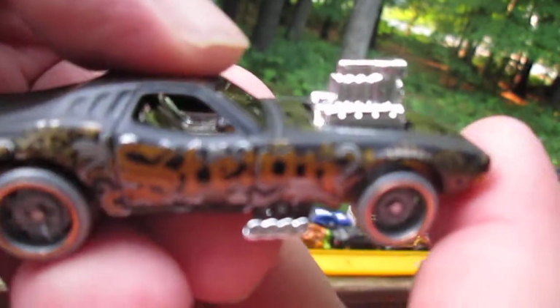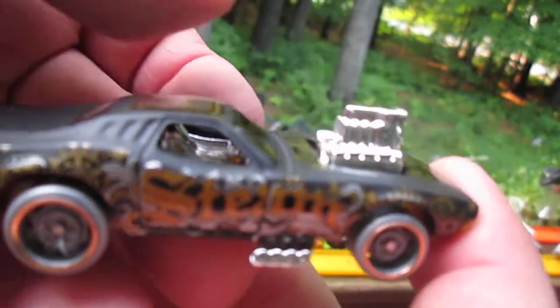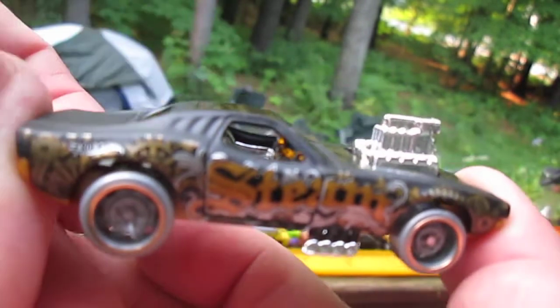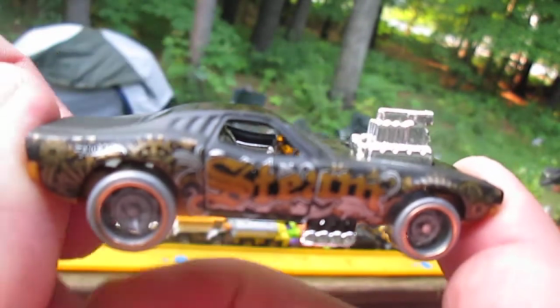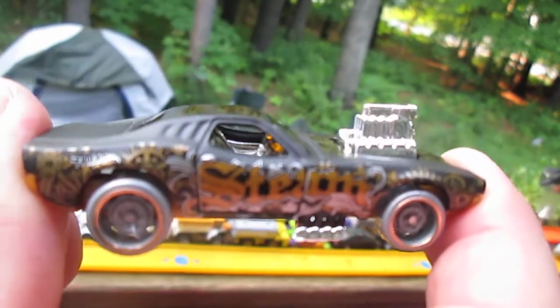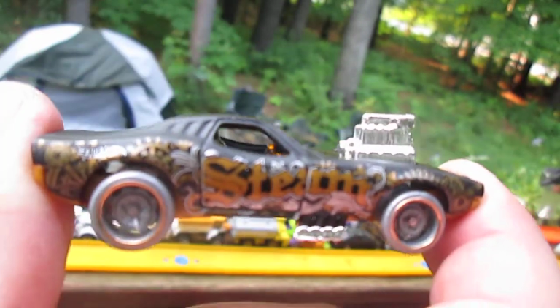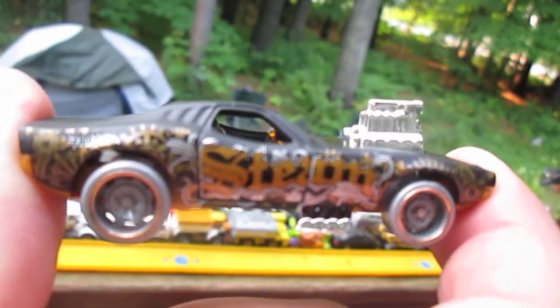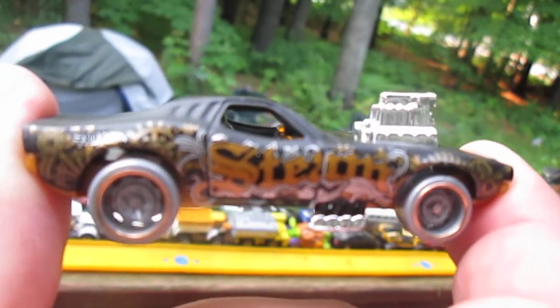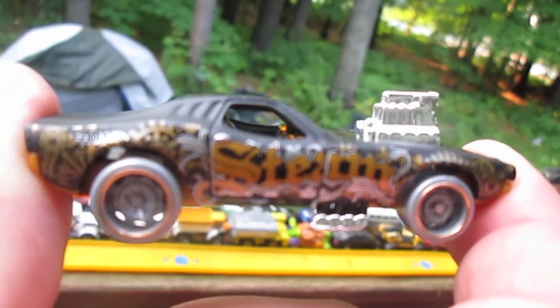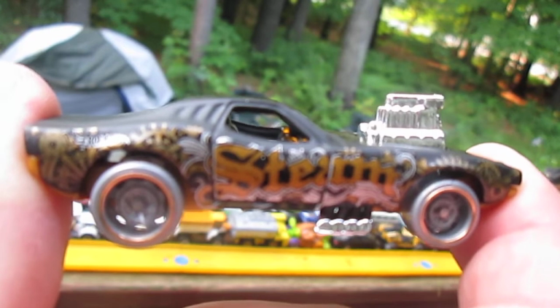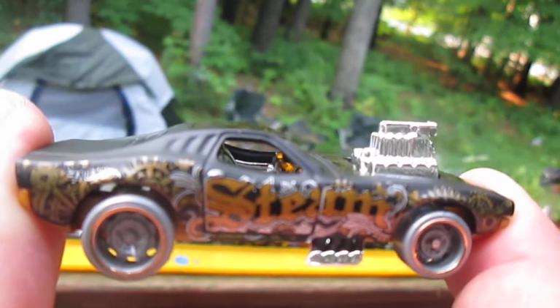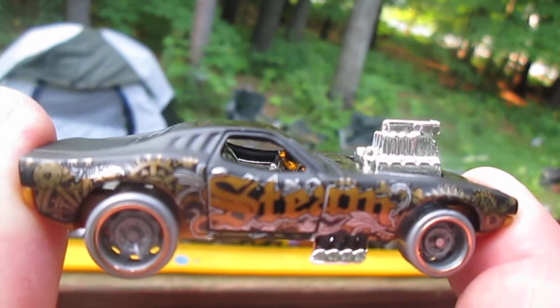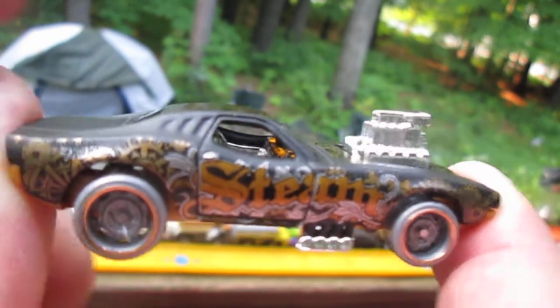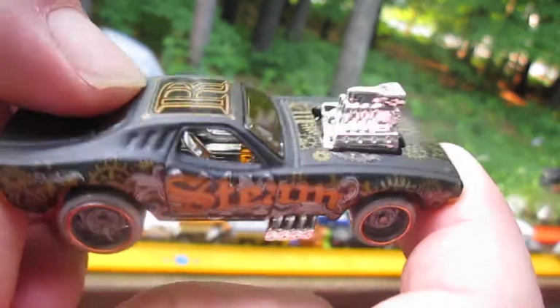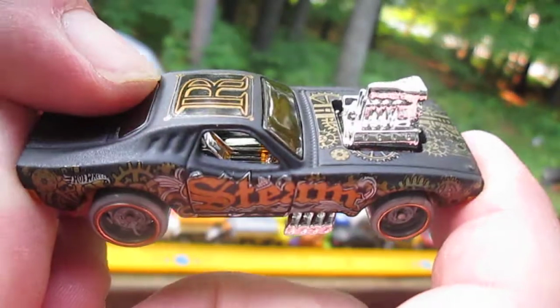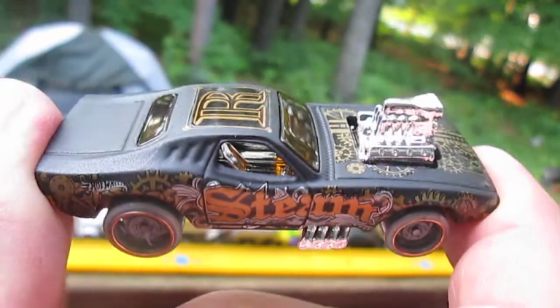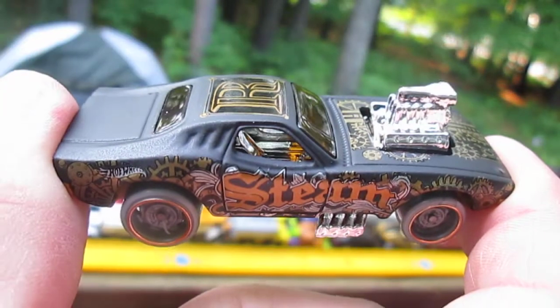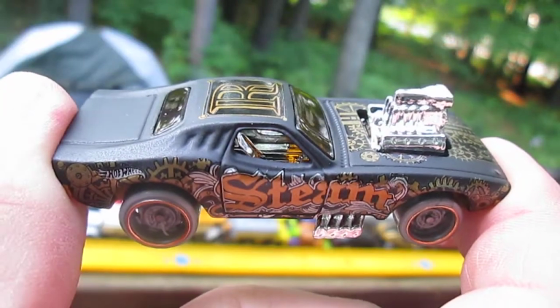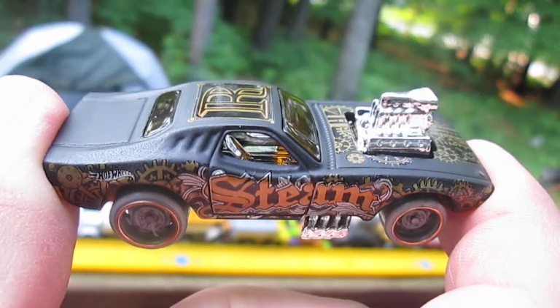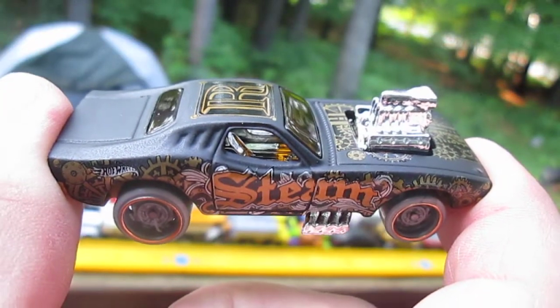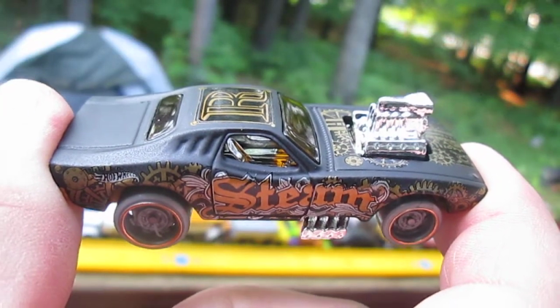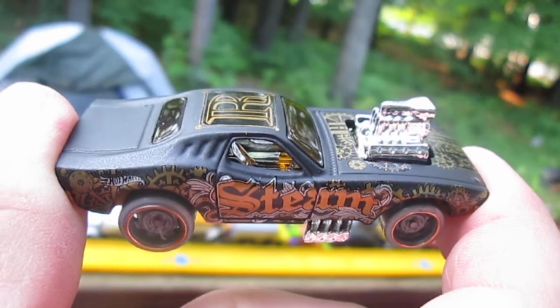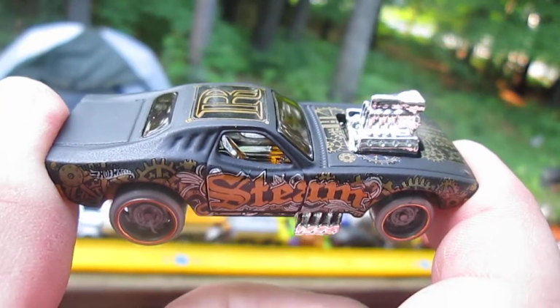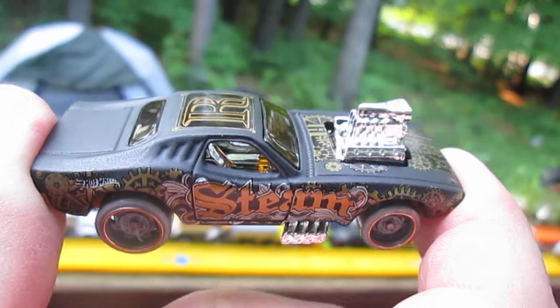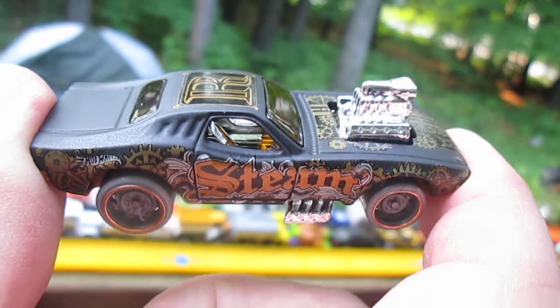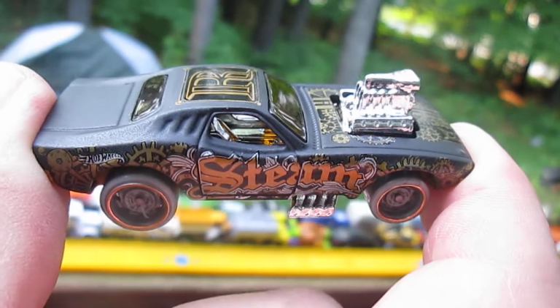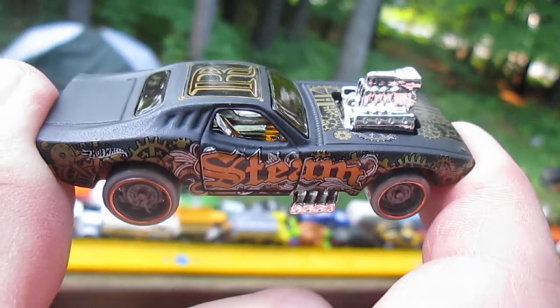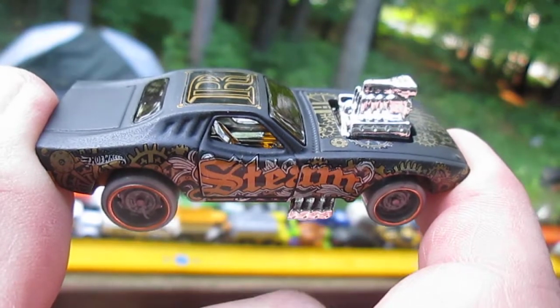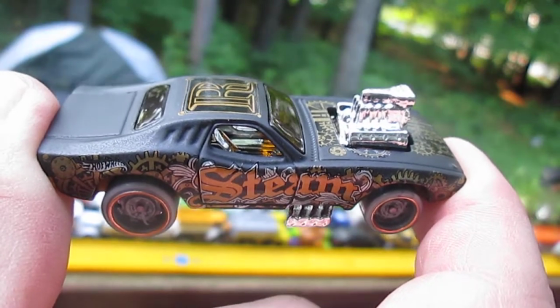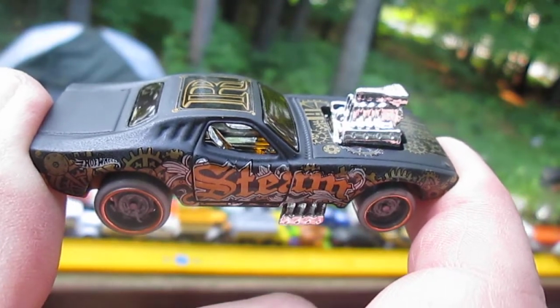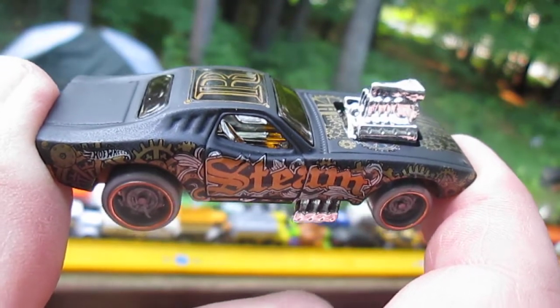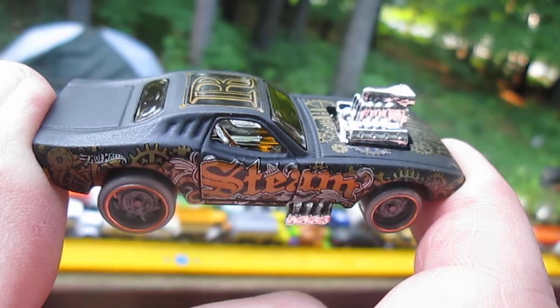Roger Dodger — most Hot Wheels collectors love the Roger Dodger. My friend Matt, it was one of his favorites. I'm not sure if it's still his very favorite, but it was and might still be.